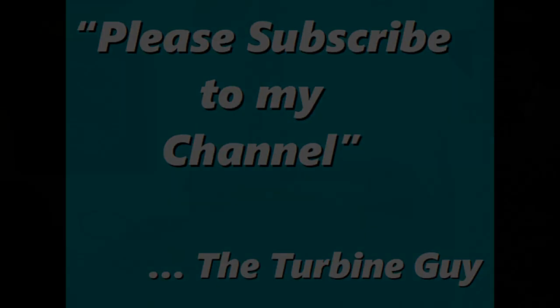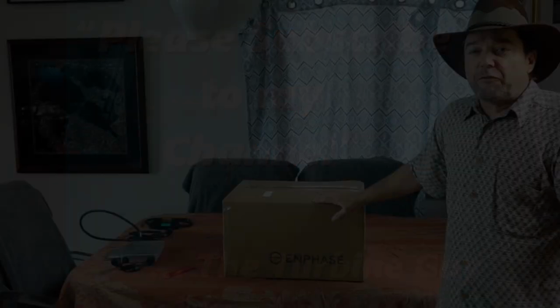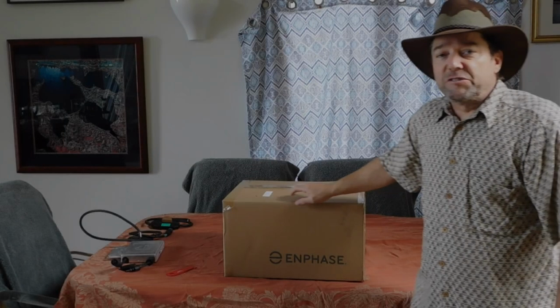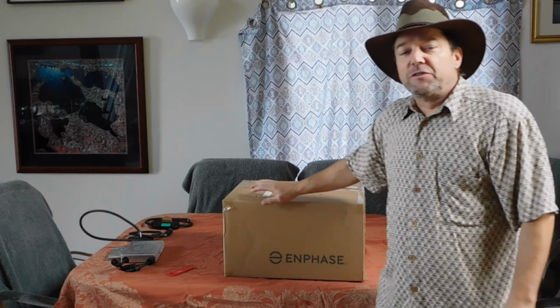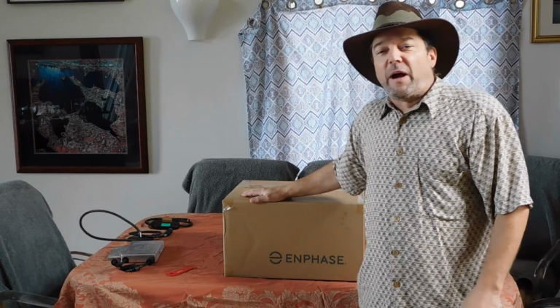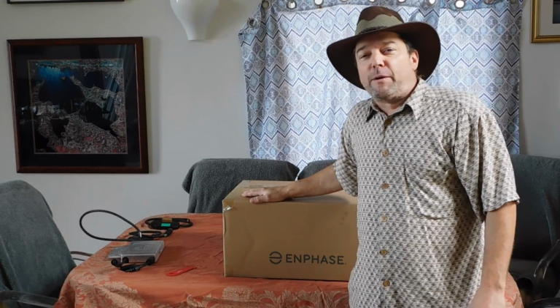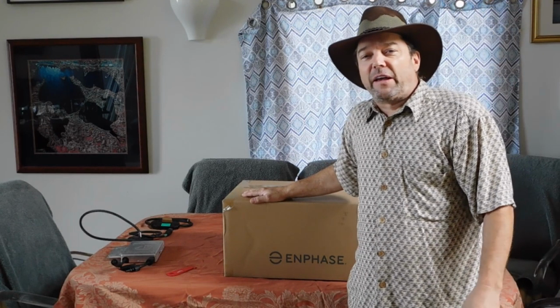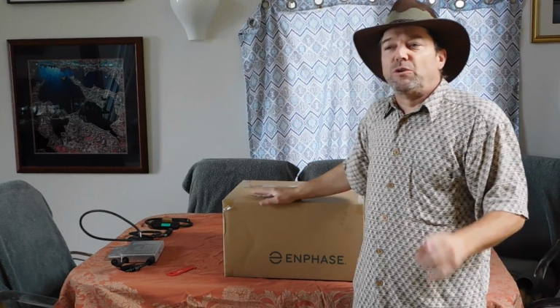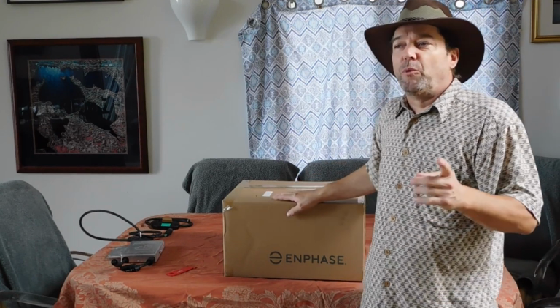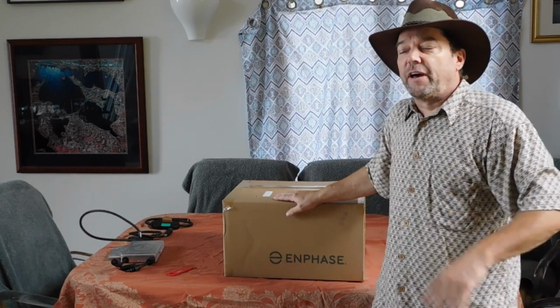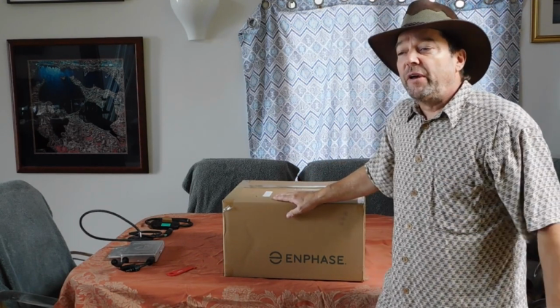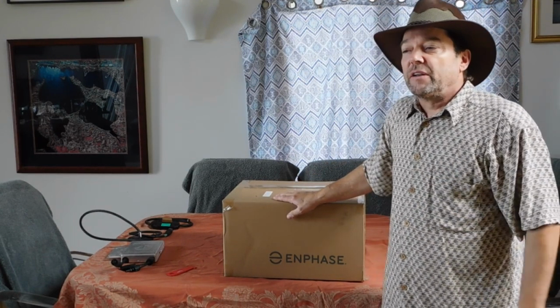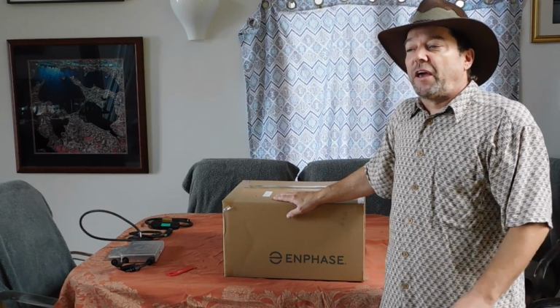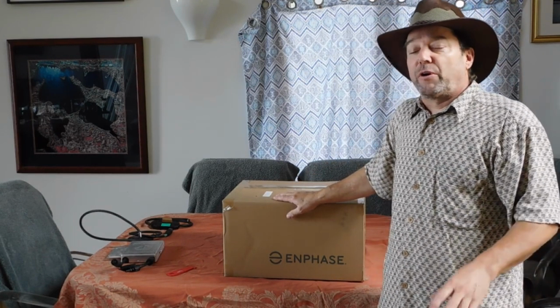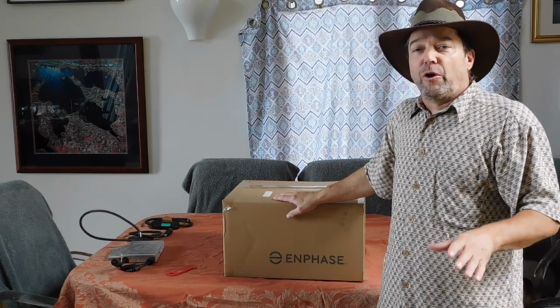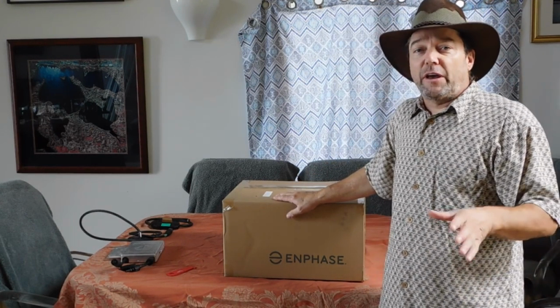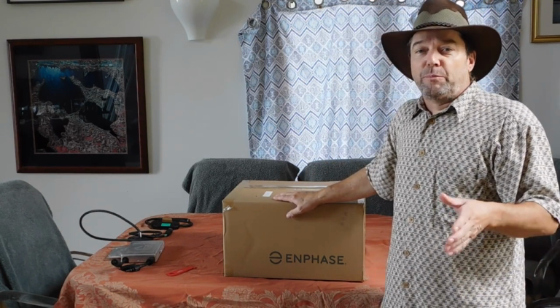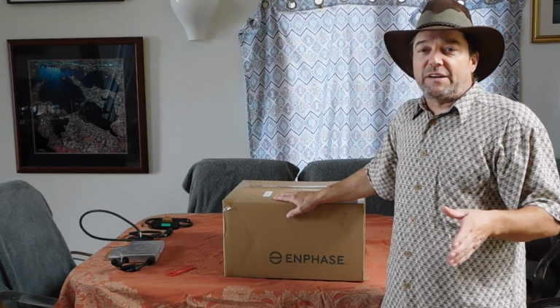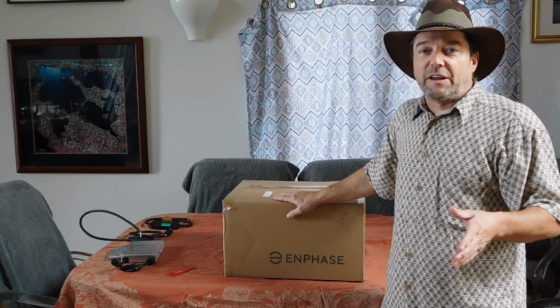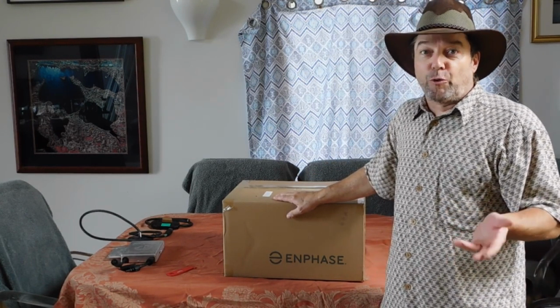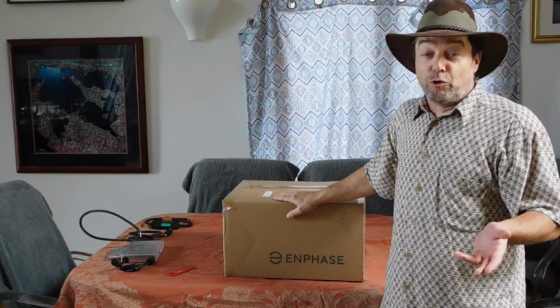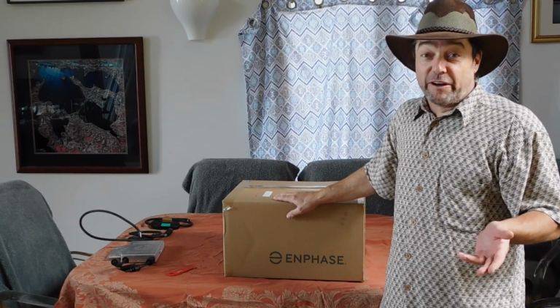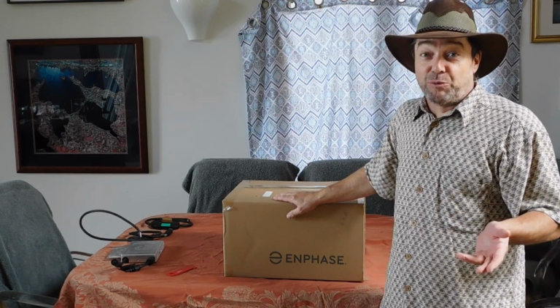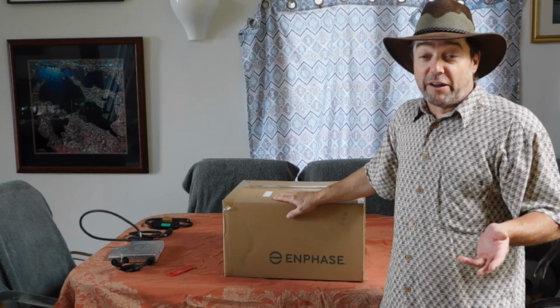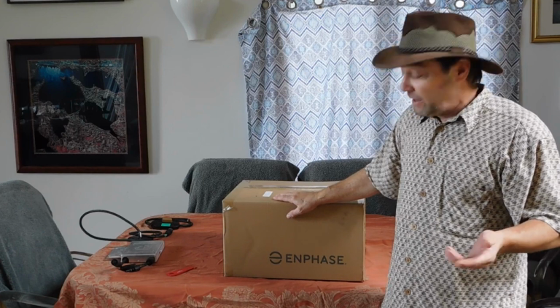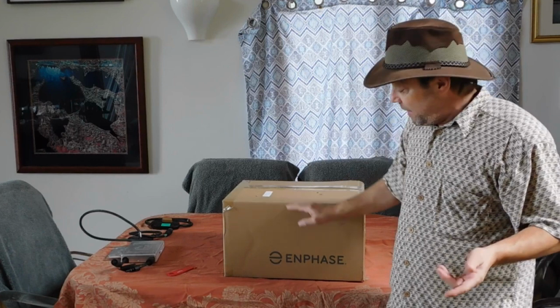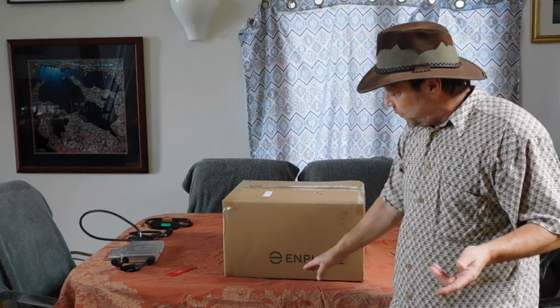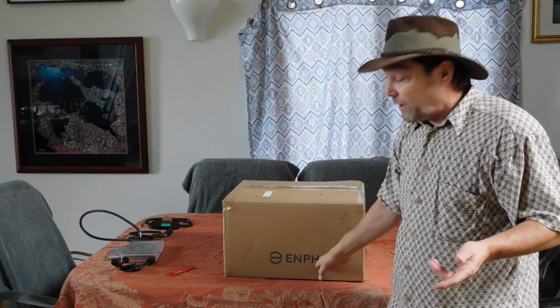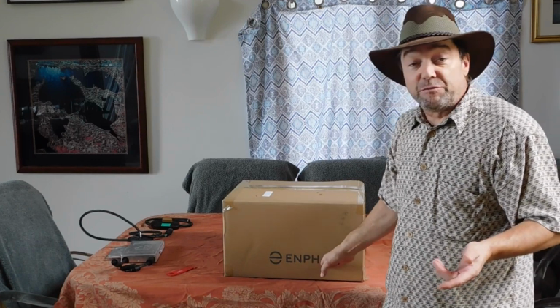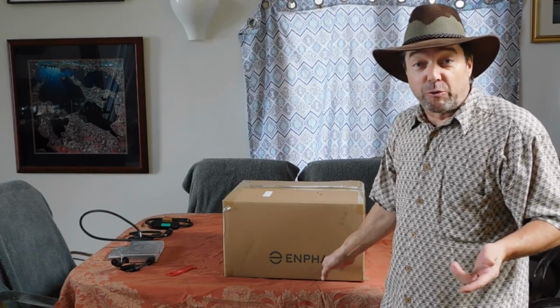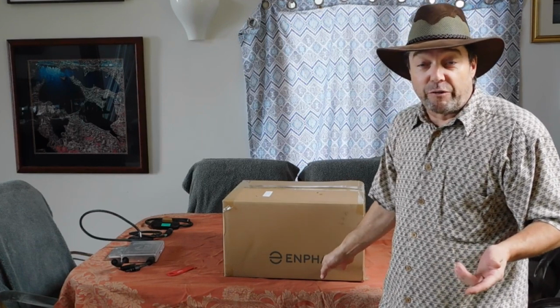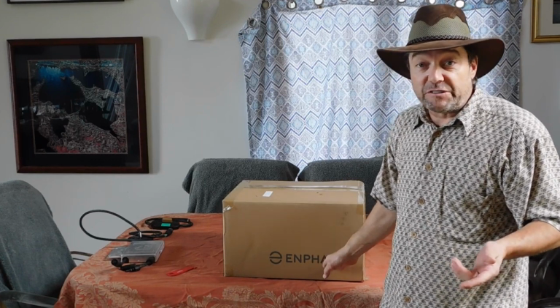Hey folks, Turbine Guys back at you one more time. Today we're going to look at unboxing a renewable energy product: Enphase Micro Inverters.